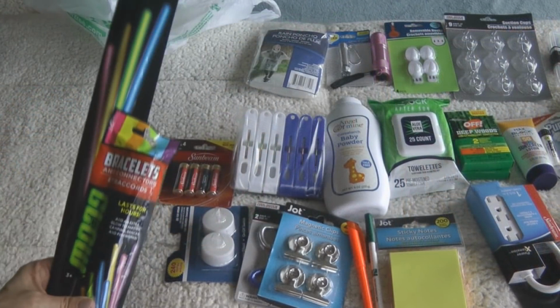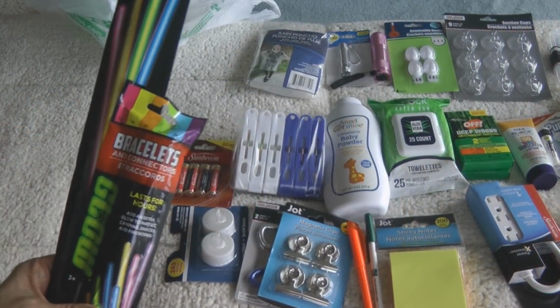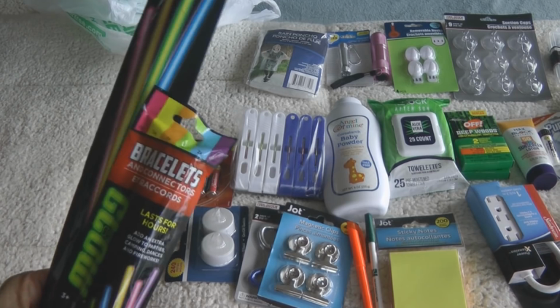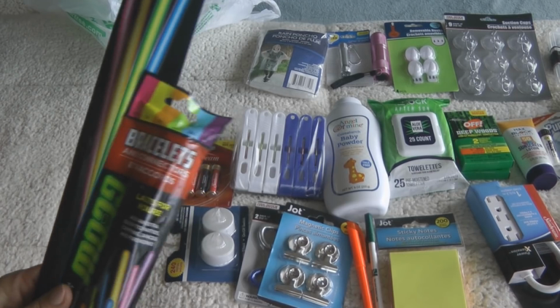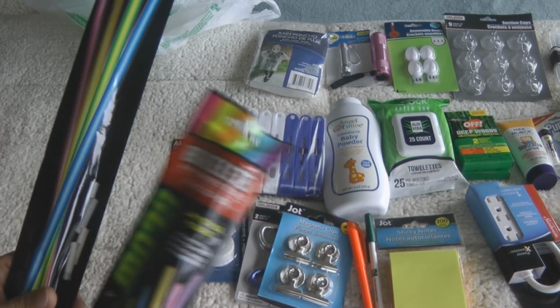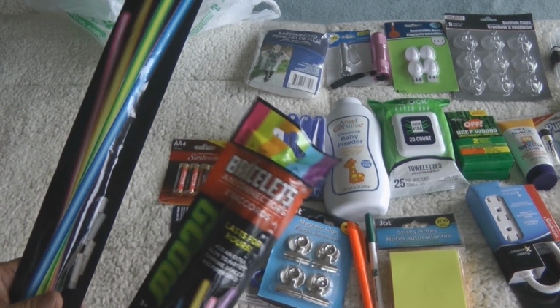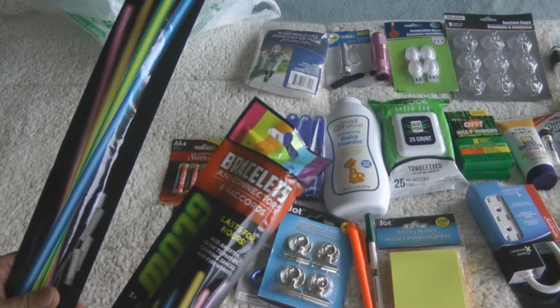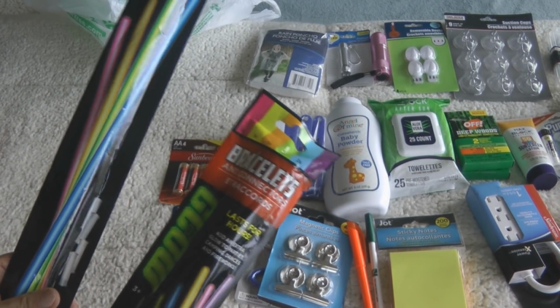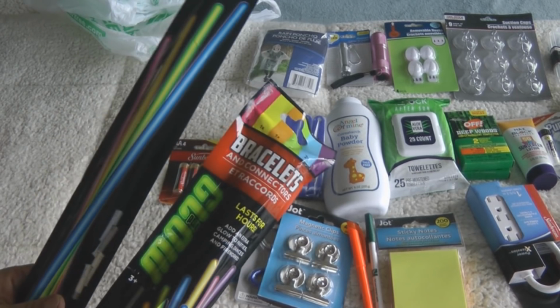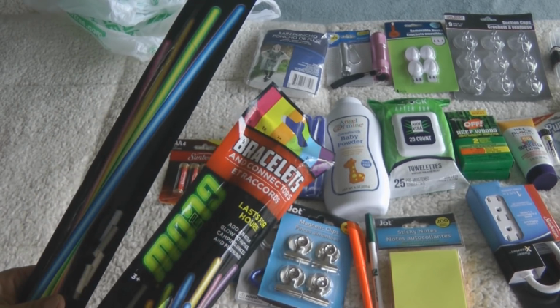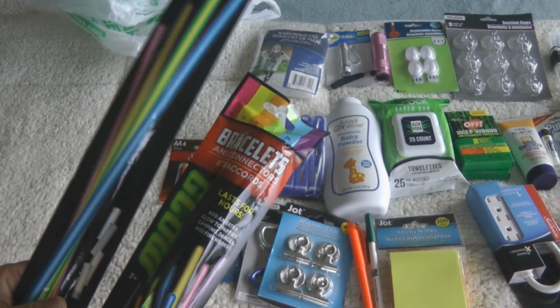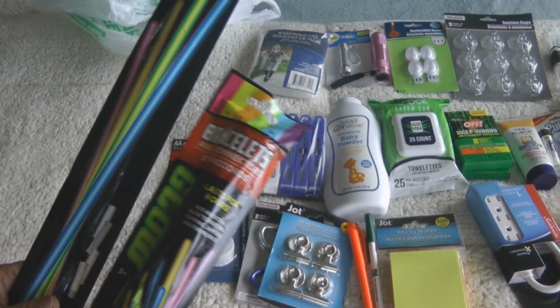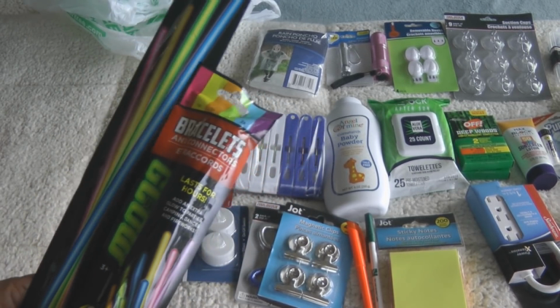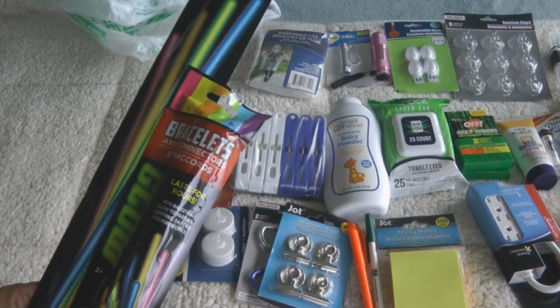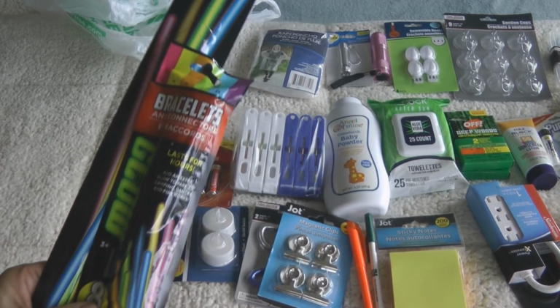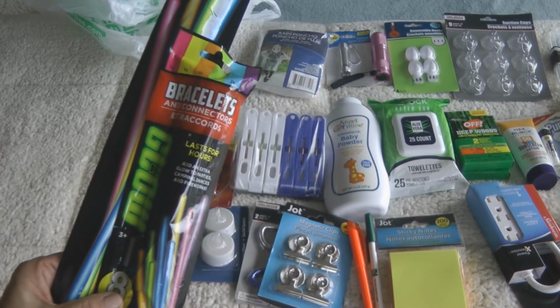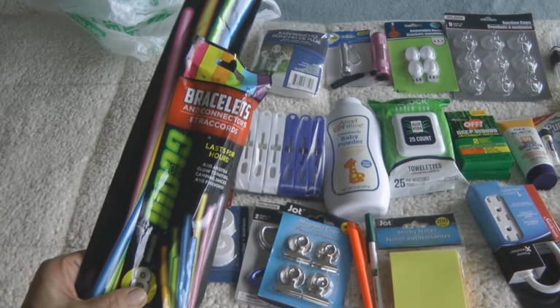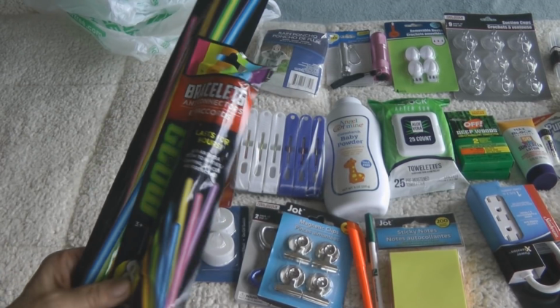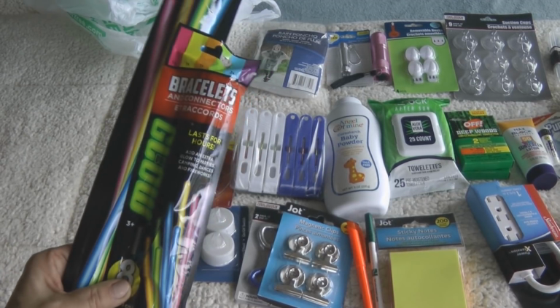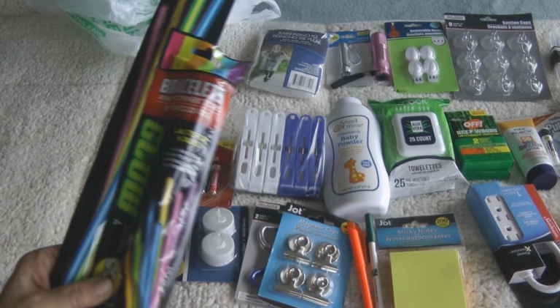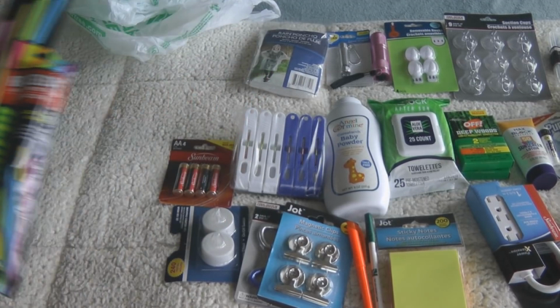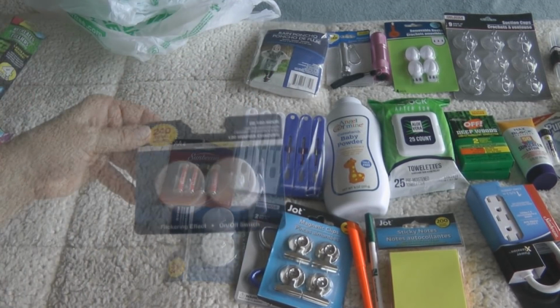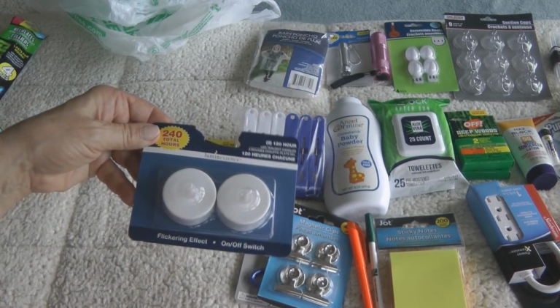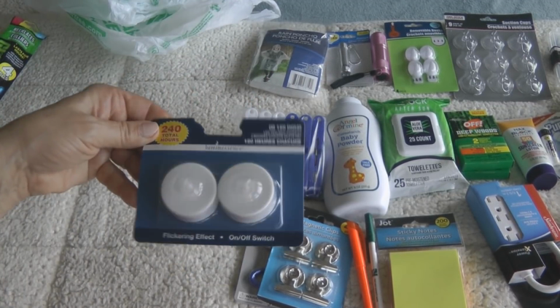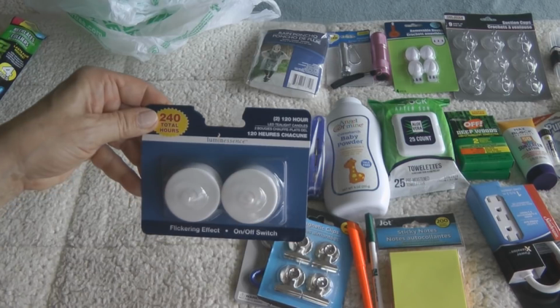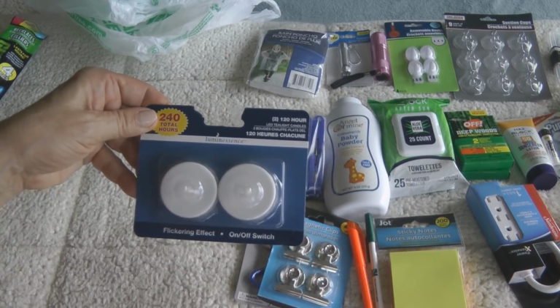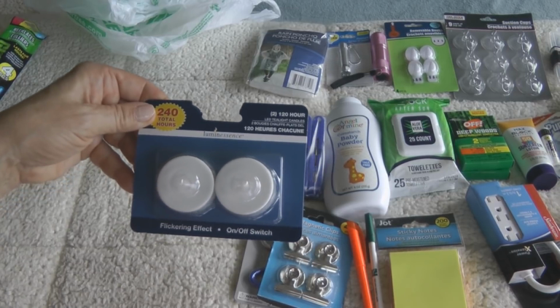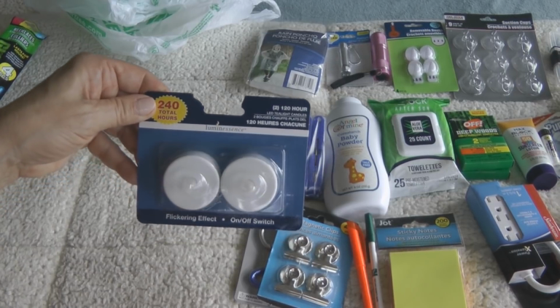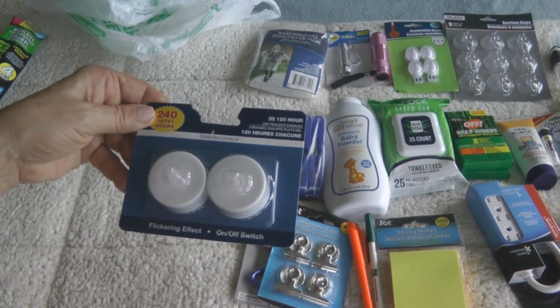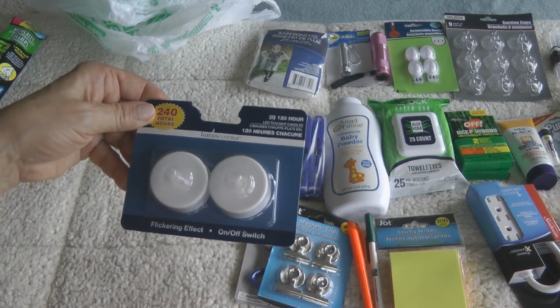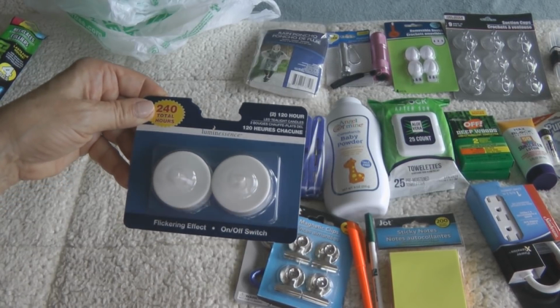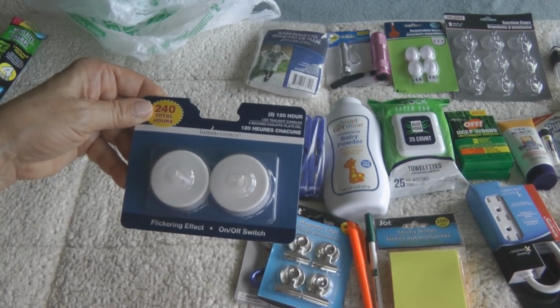Sometimes they'll have deck parties at night, and glow sticks are a great way to help you enjoy them. Some cruises hand them out, but they may not have enough, or as many as you'd like, so pack some along if you're into the party spirit.